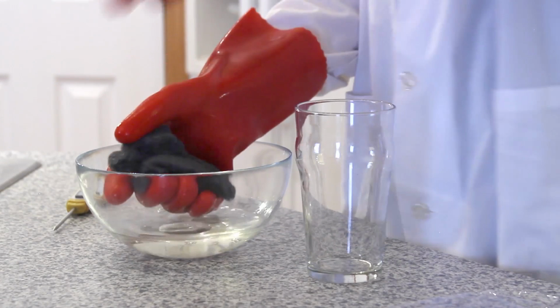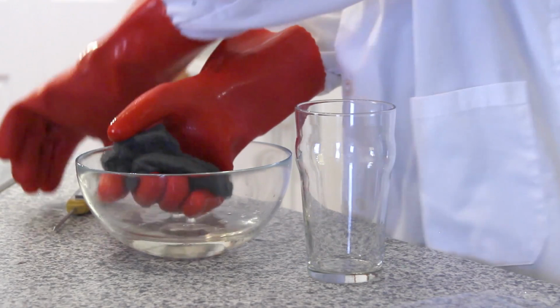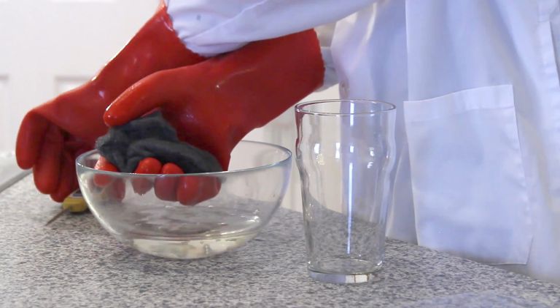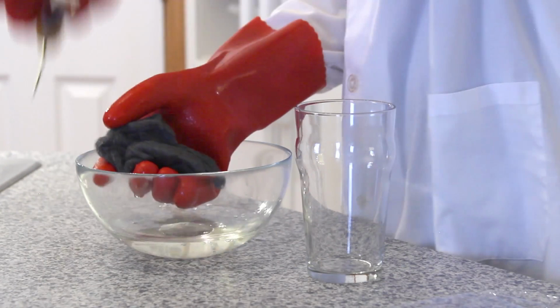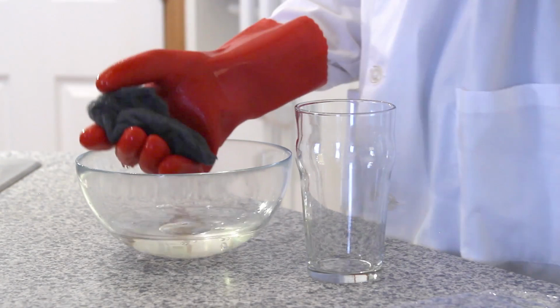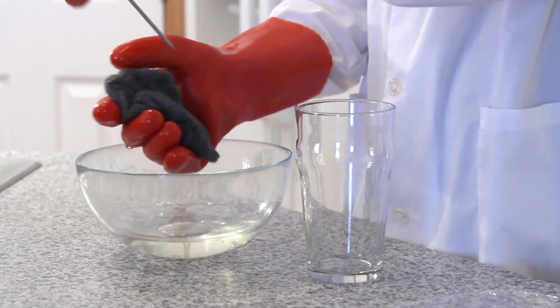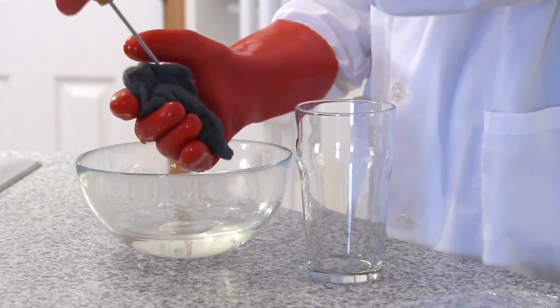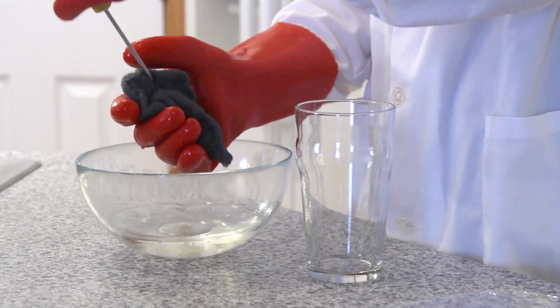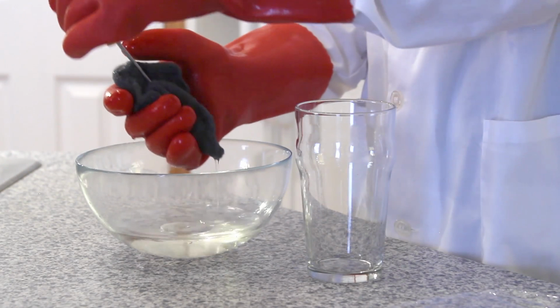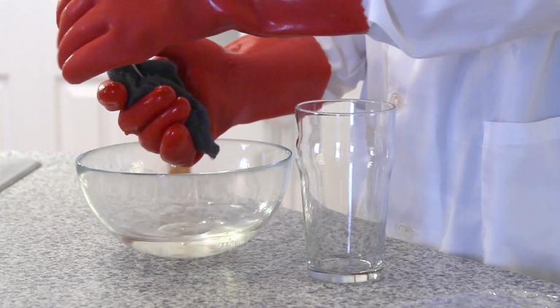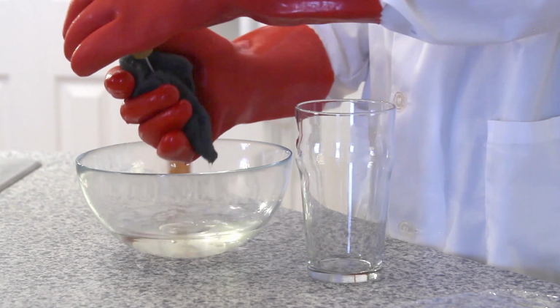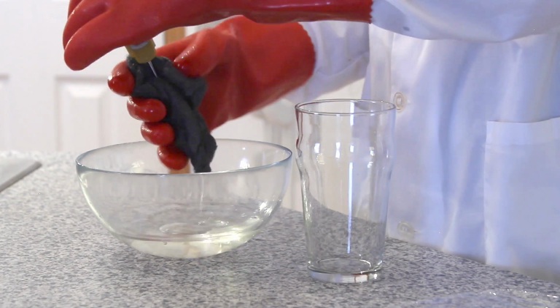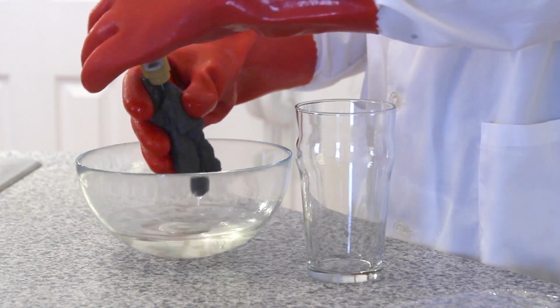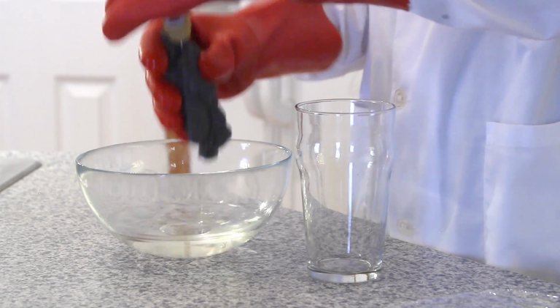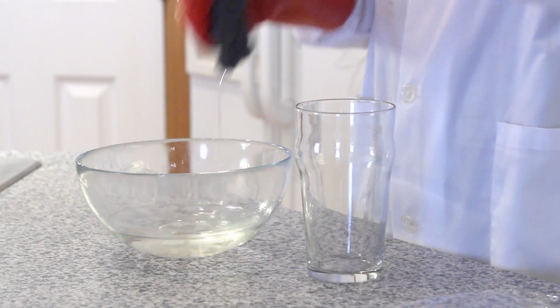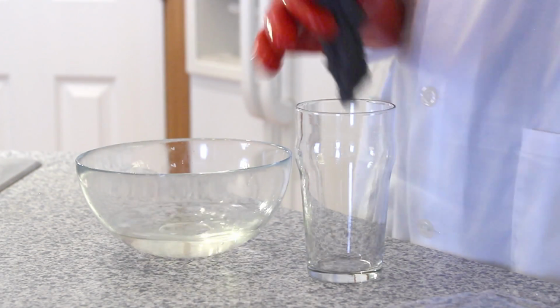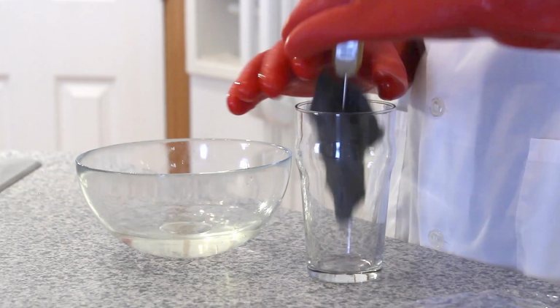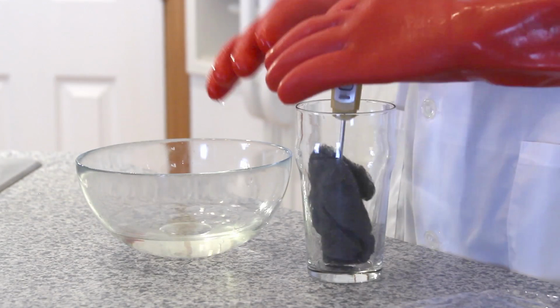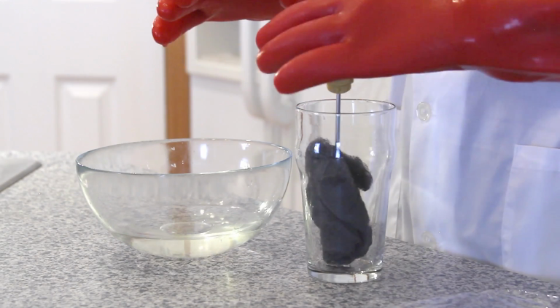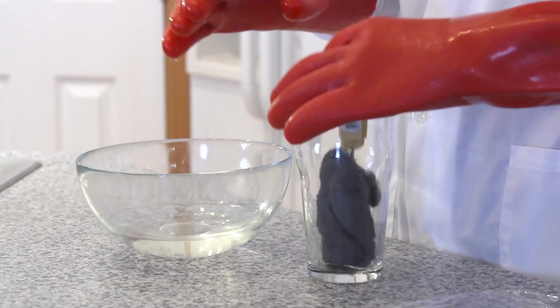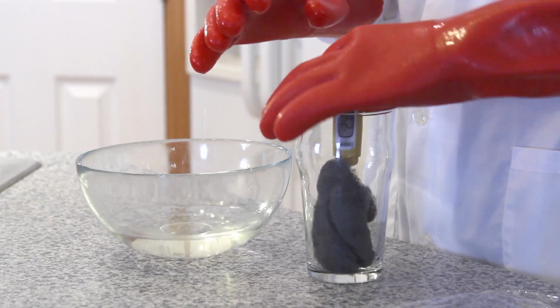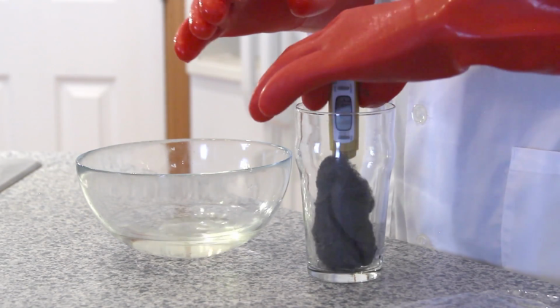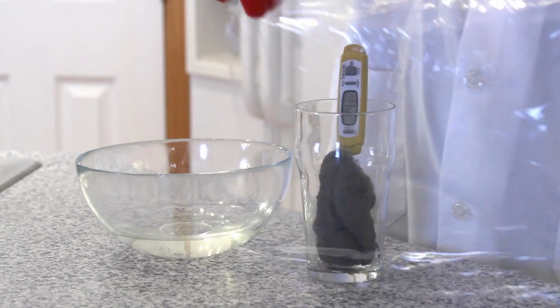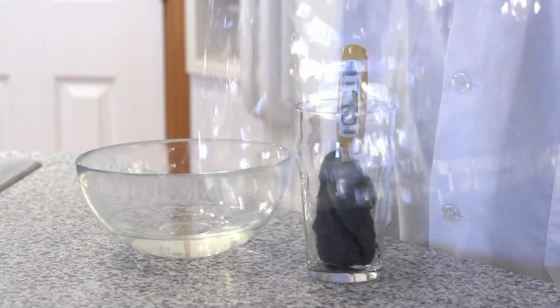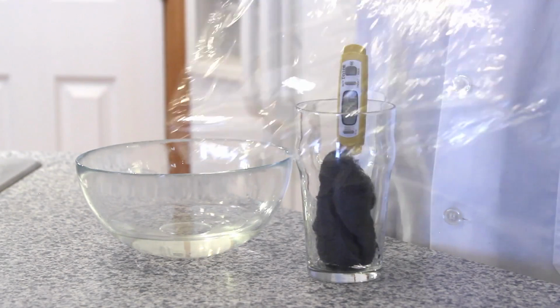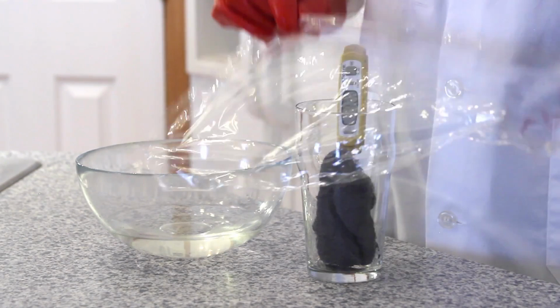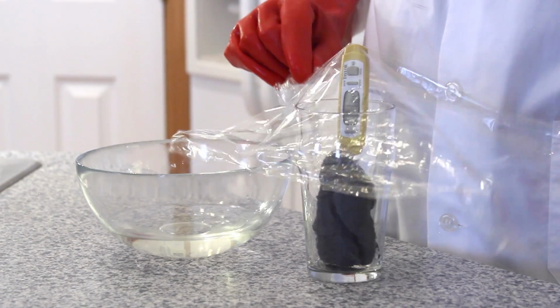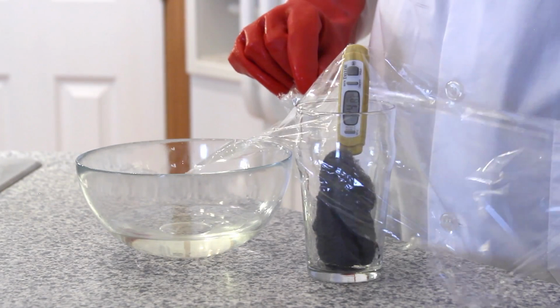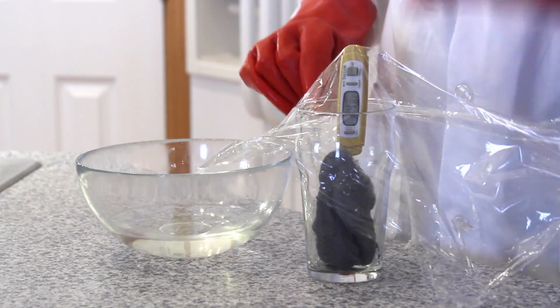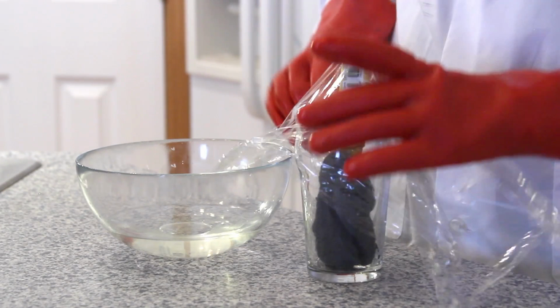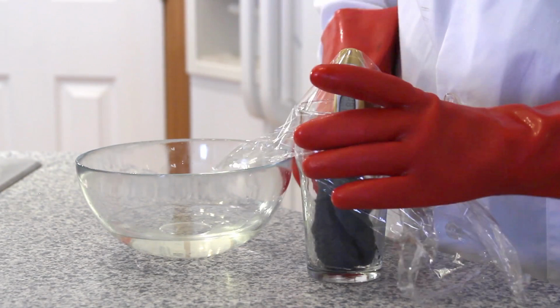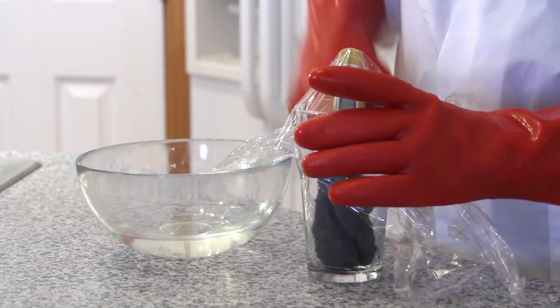After your steel wool has been soaking for a few minutes, remove it from the vinegar and give it a squeeze. Then, taking your thermometer, wrap your steel wool around it and place them both together in your glass or beaker. Finally, take your saran wrap and cover them up.